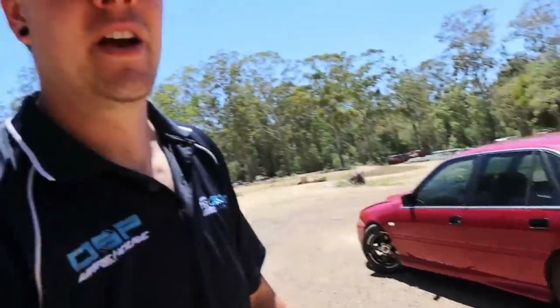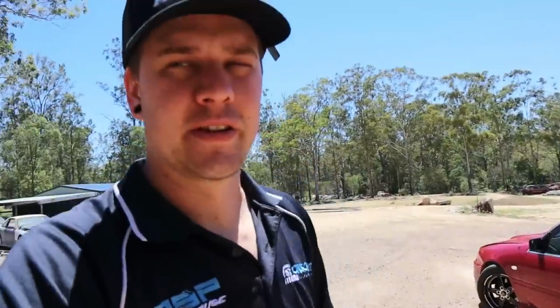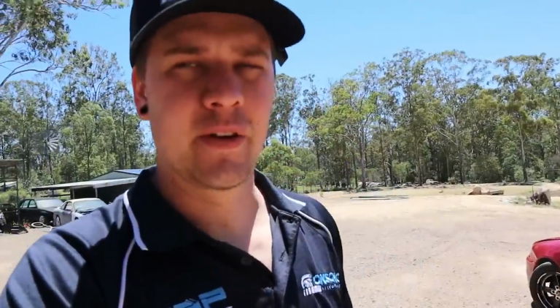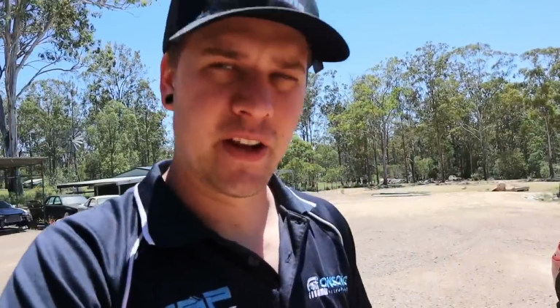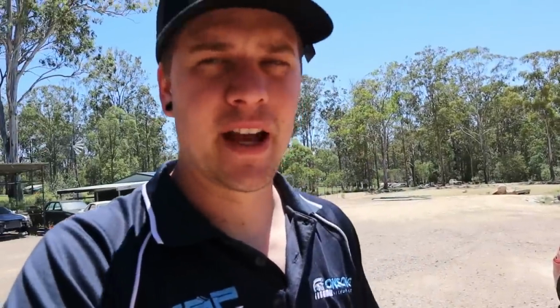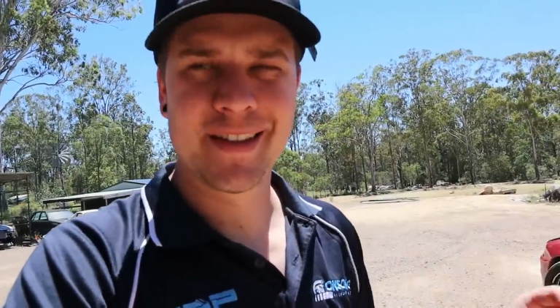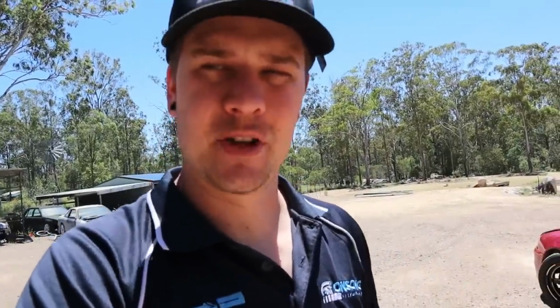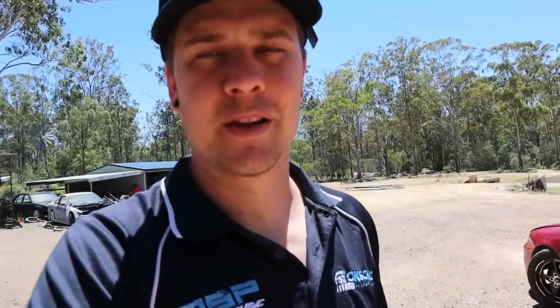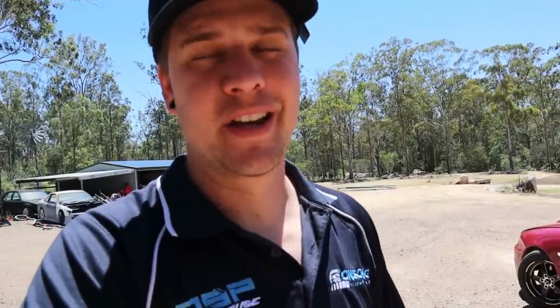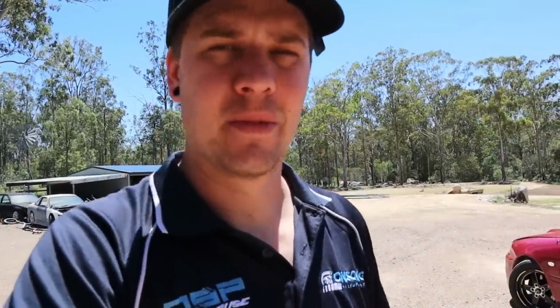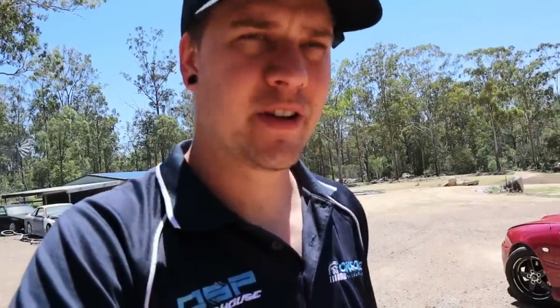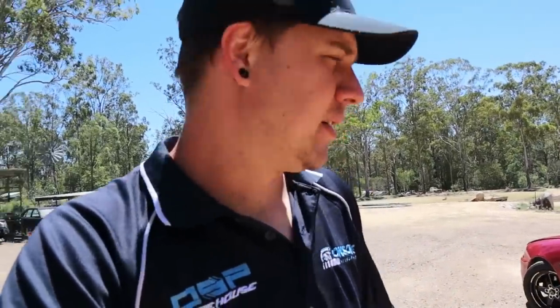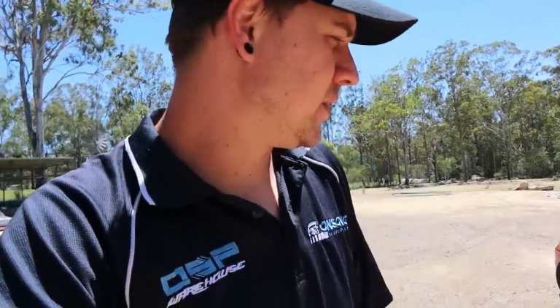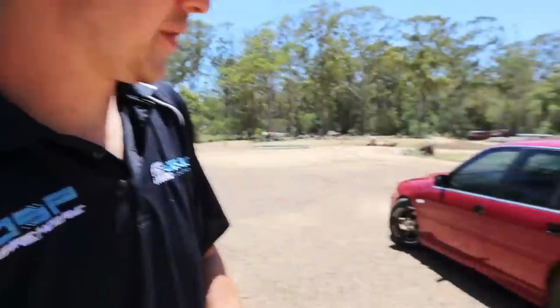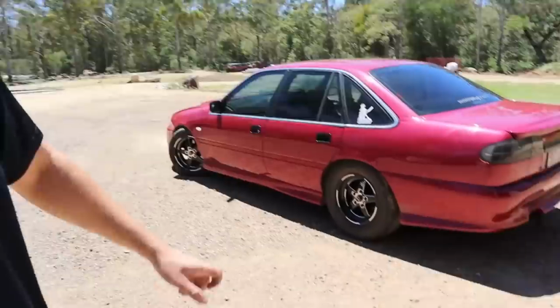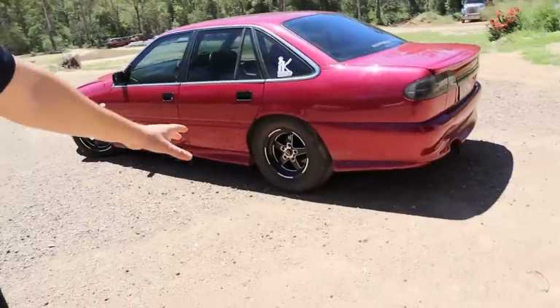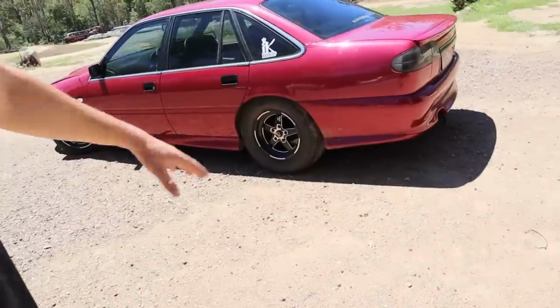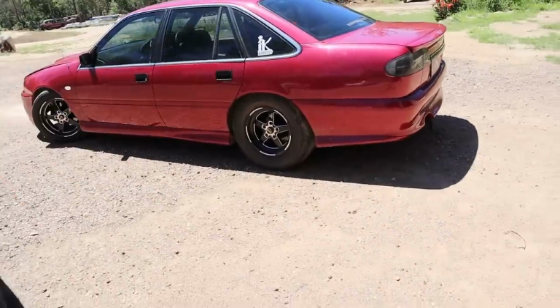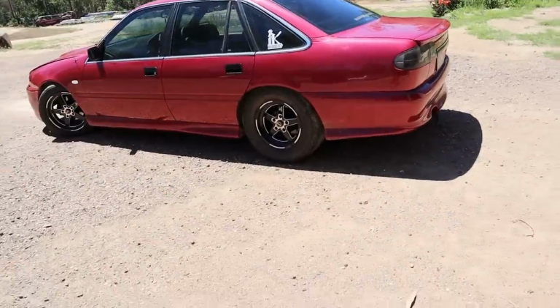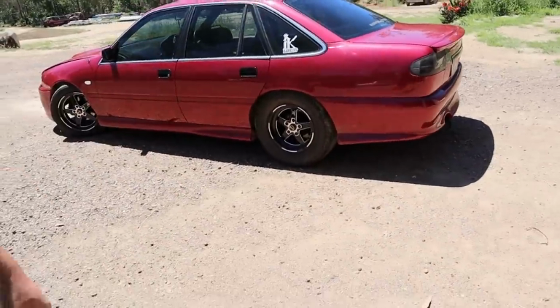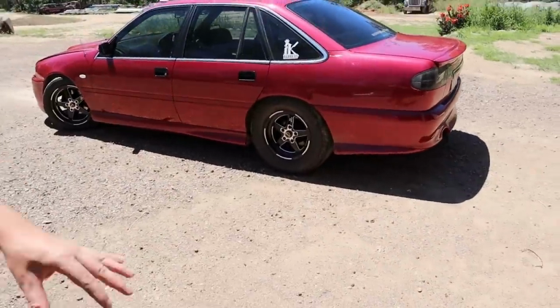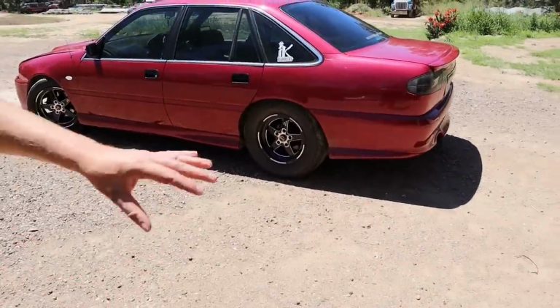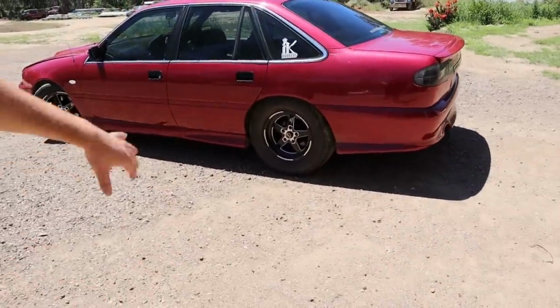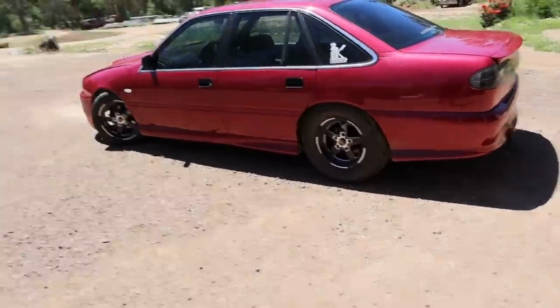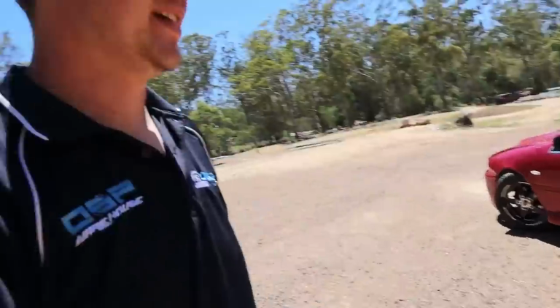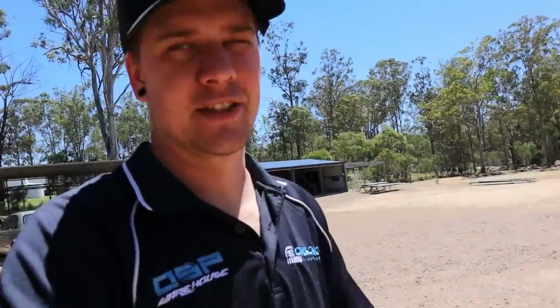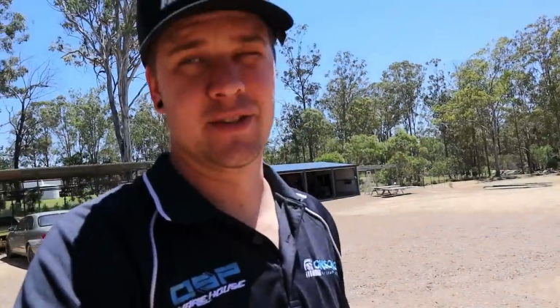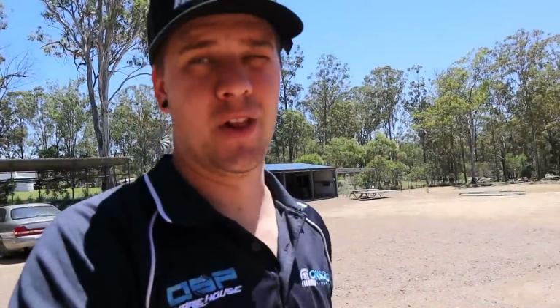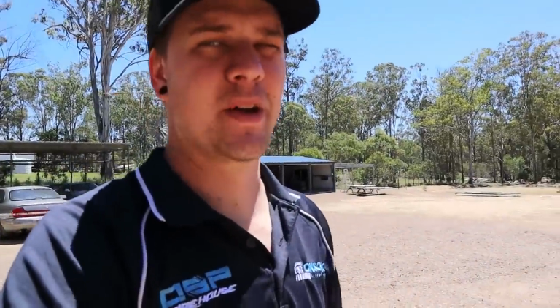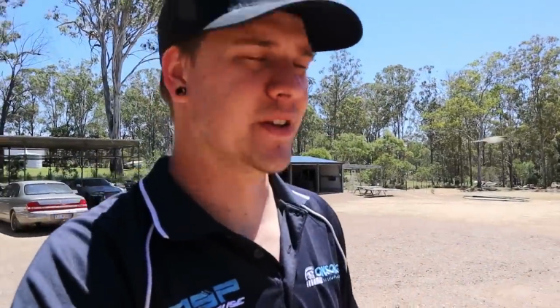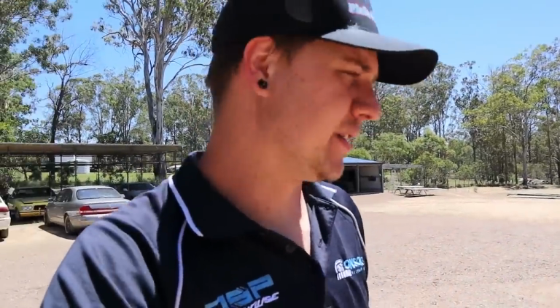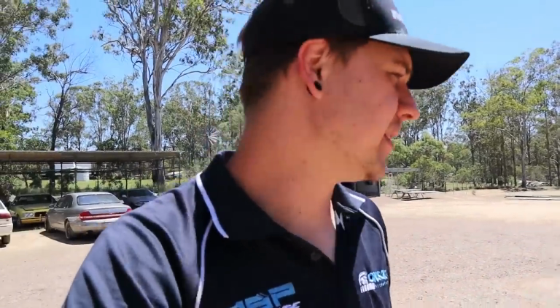First things first — got to get a baseline and see how much power it's putting down at the moment. To do that we're going to have to get the ET Streets off this thing, as we all know ET Streets do not like being on the dyno.